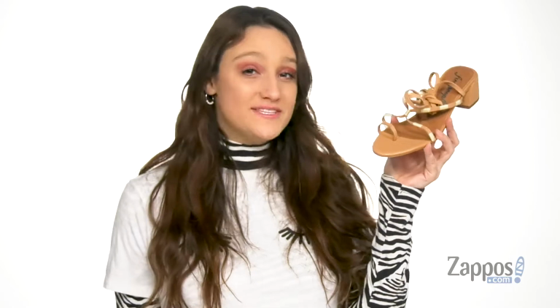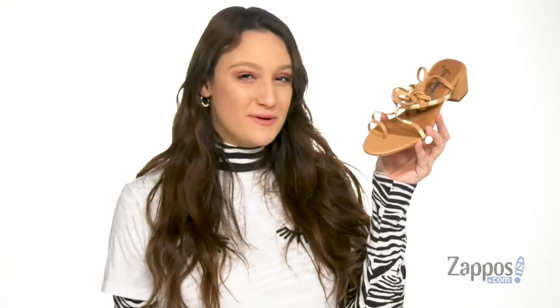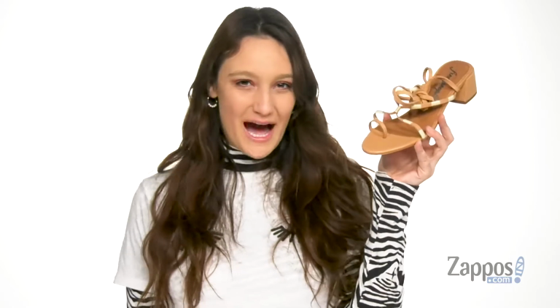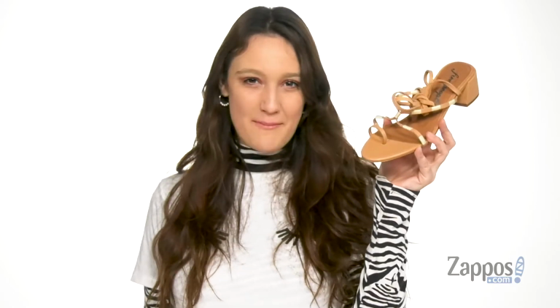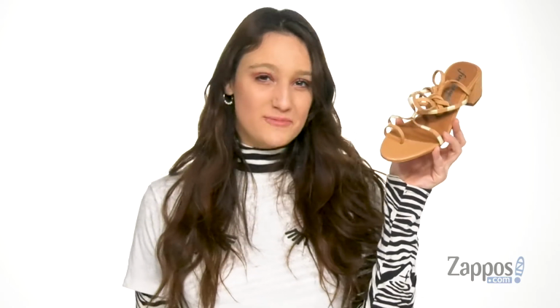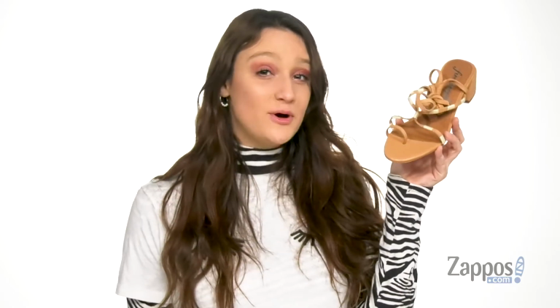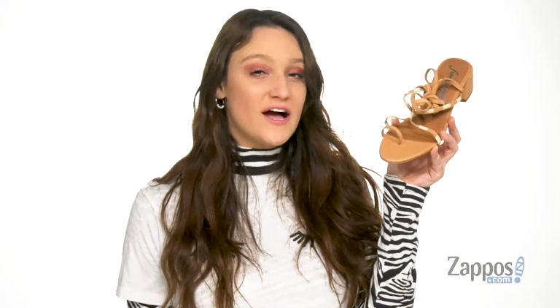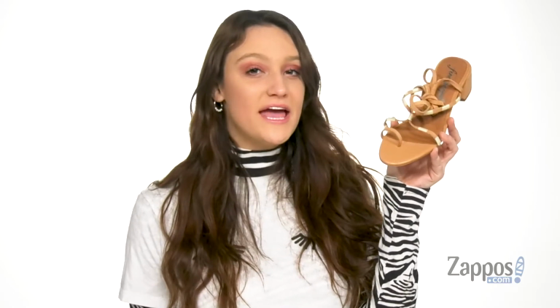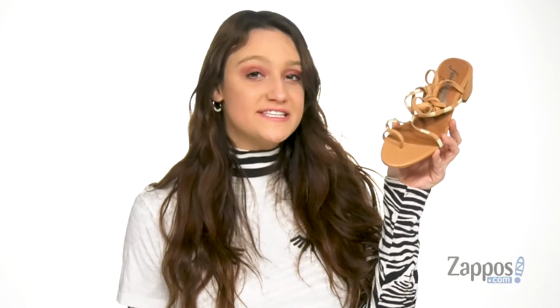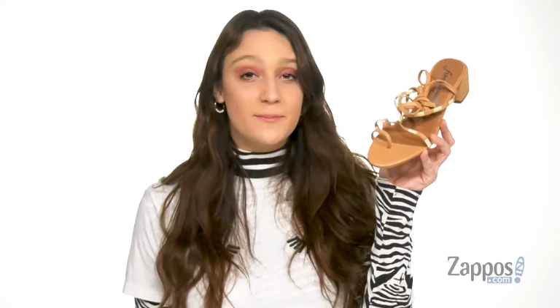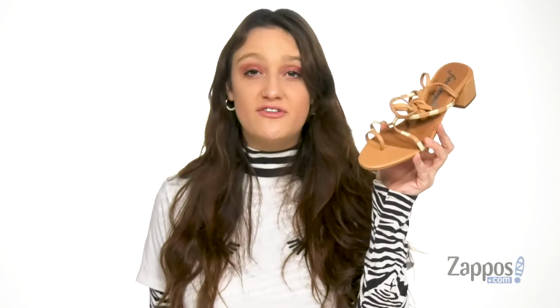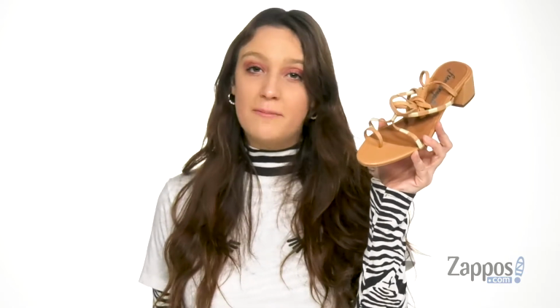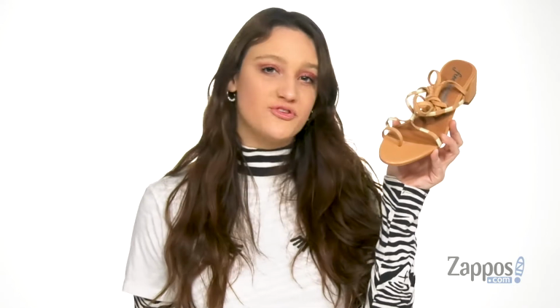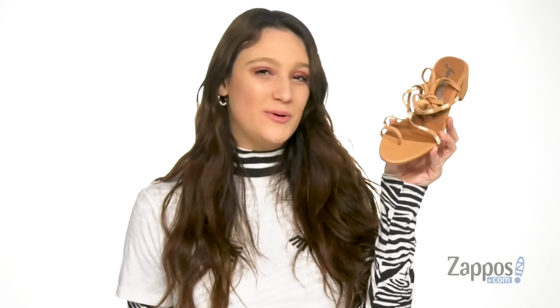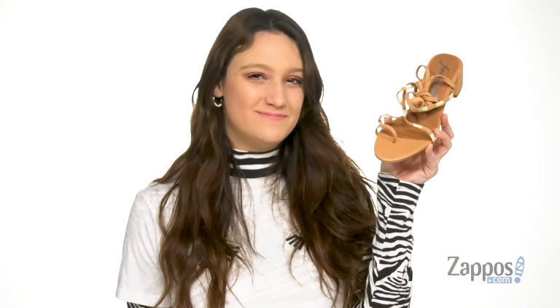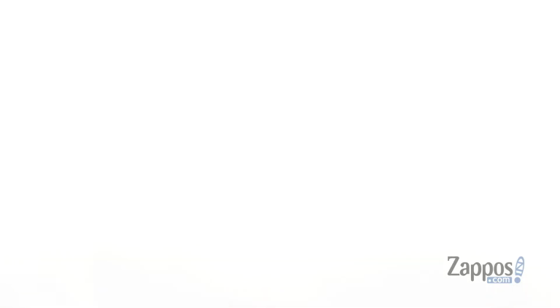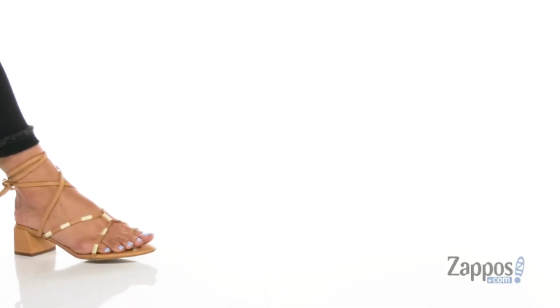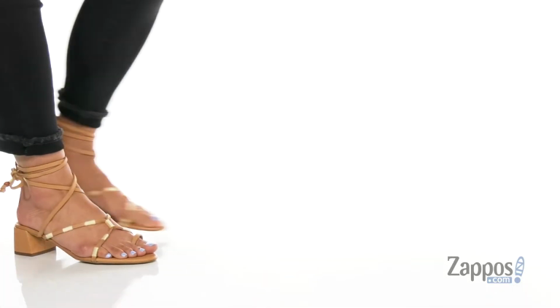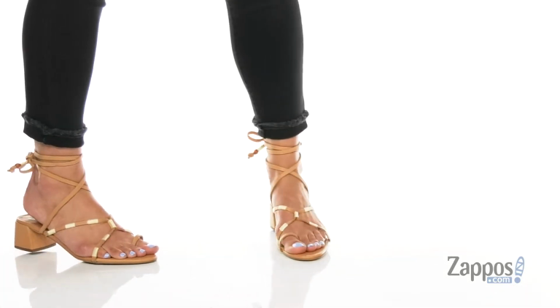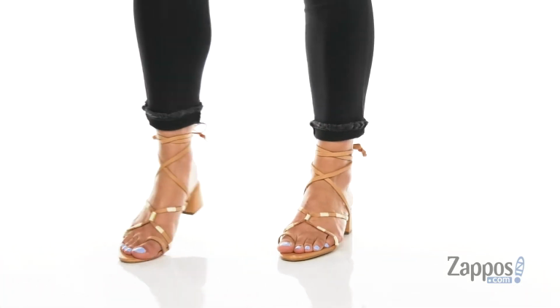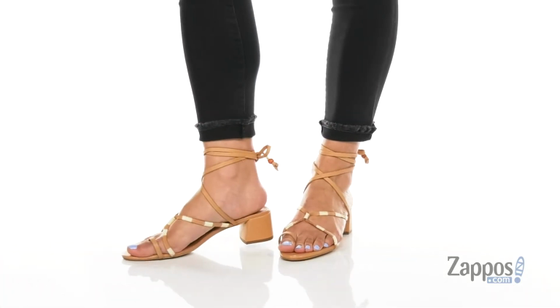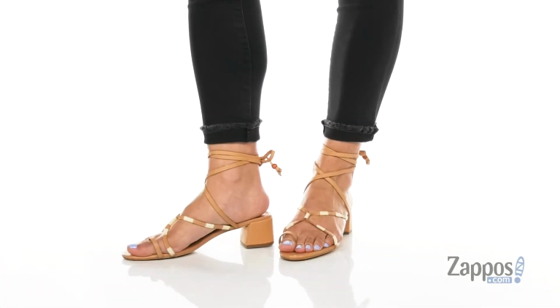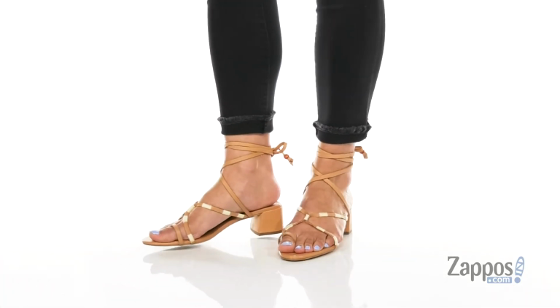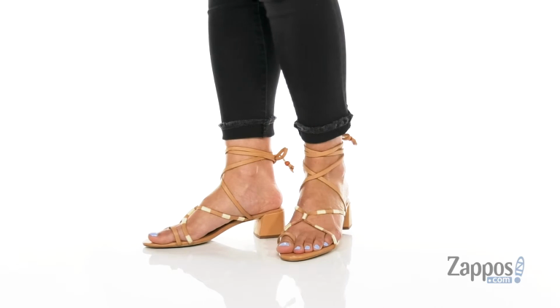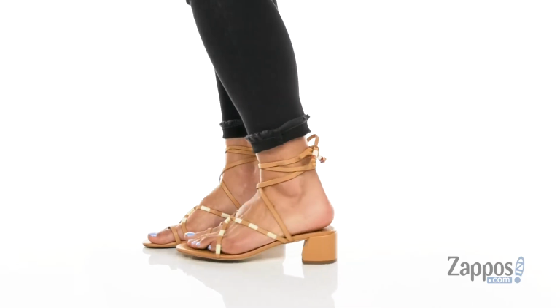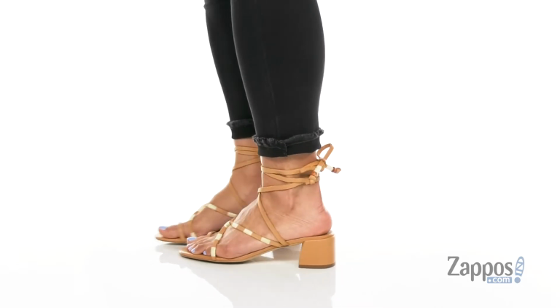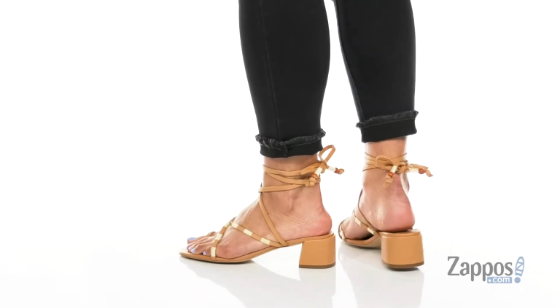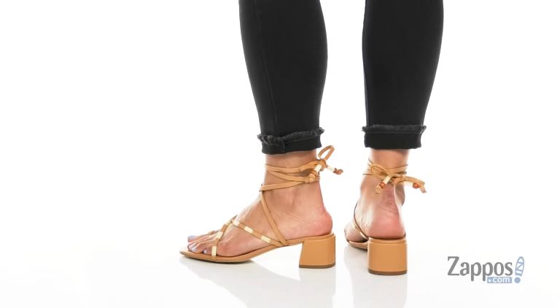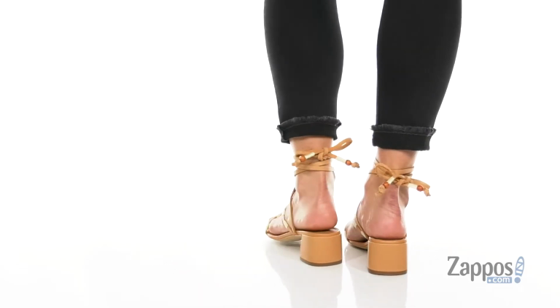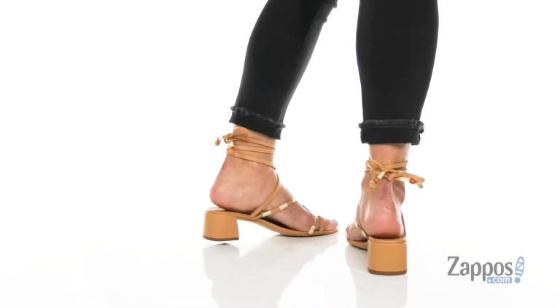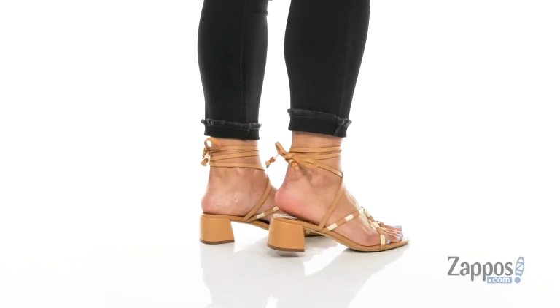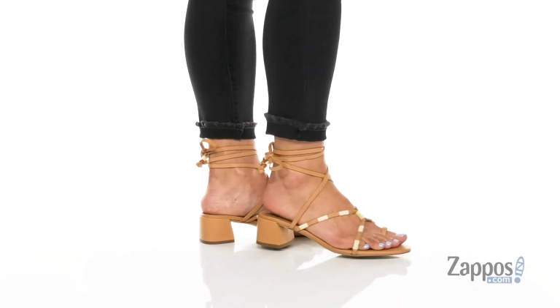What's up, everybody? I'm Abigail from Zappos.com and this is the Airmosa Lace Up from Free People. Oh my gosh, you guys.